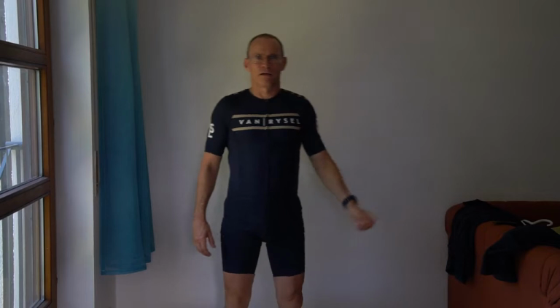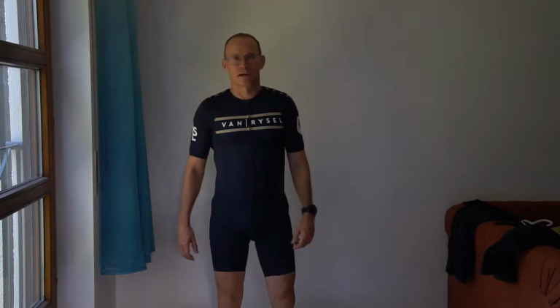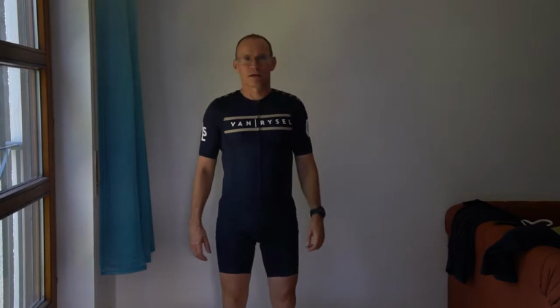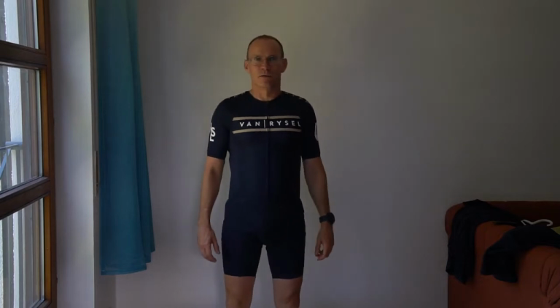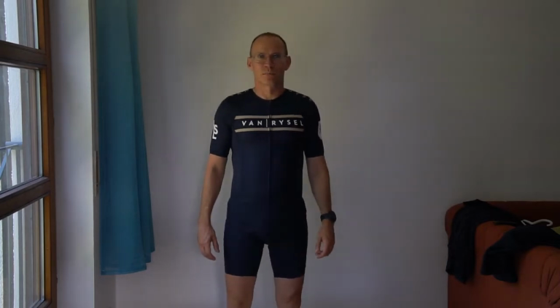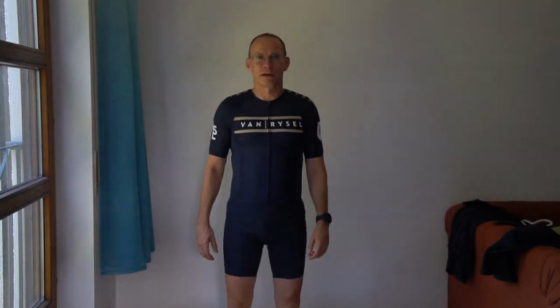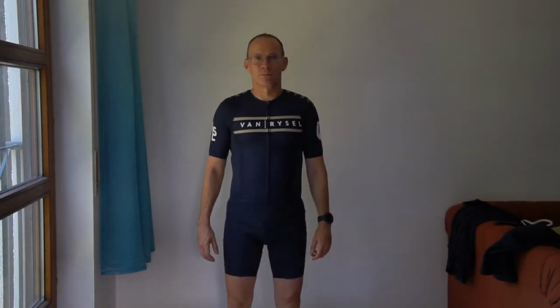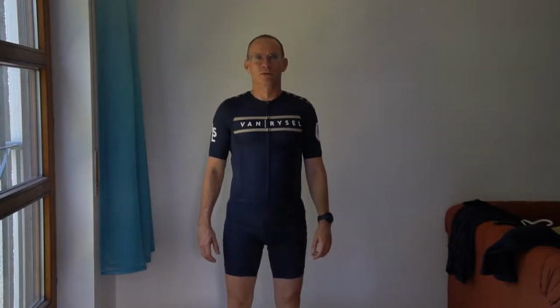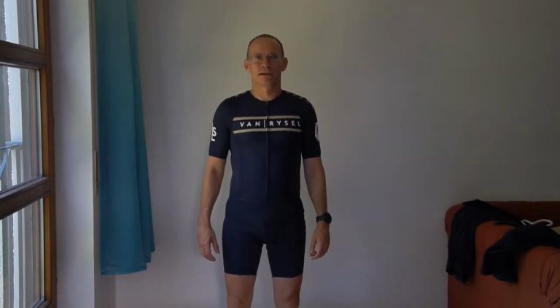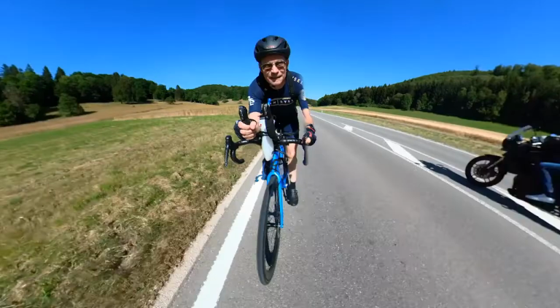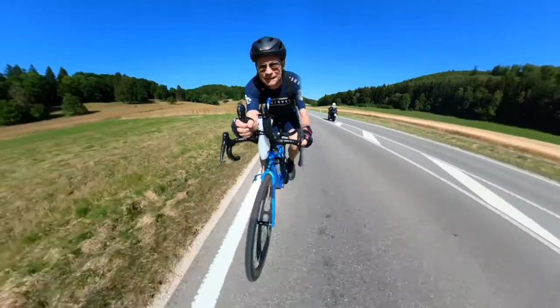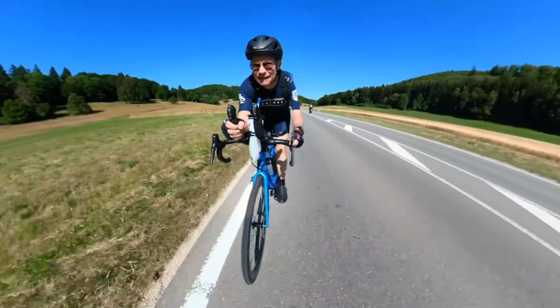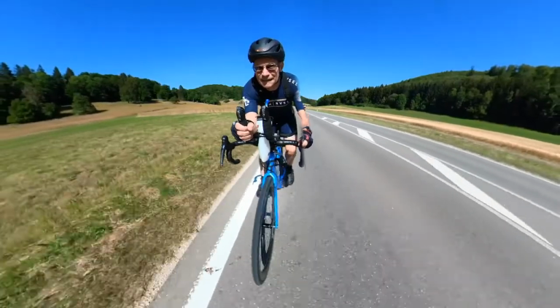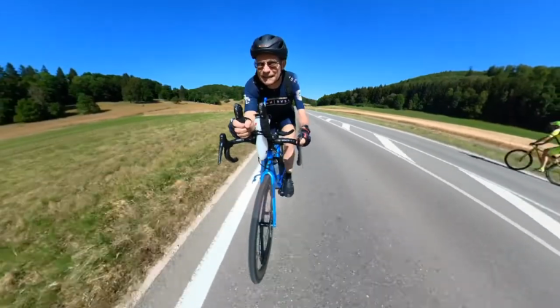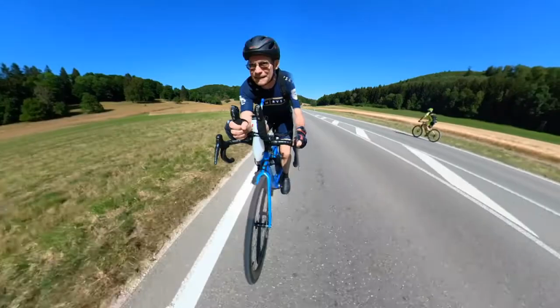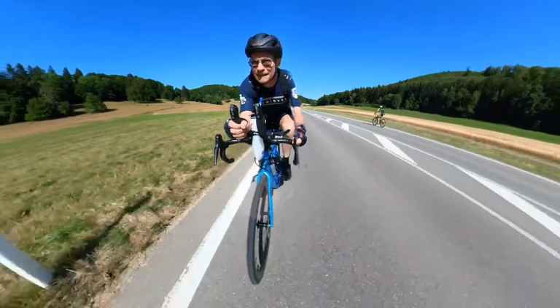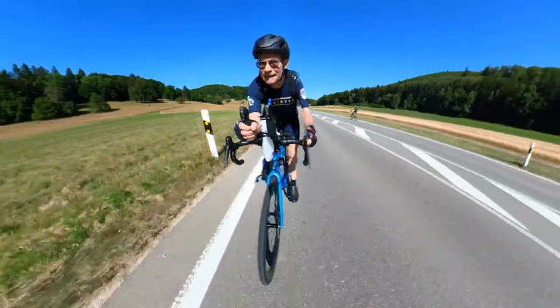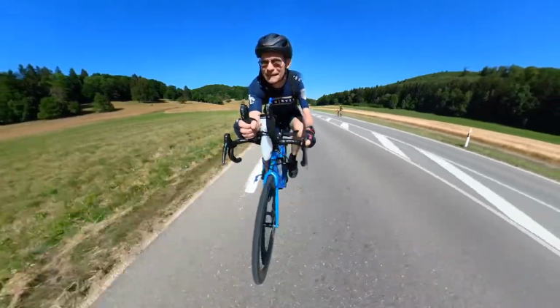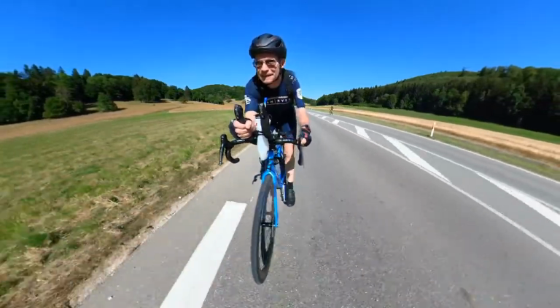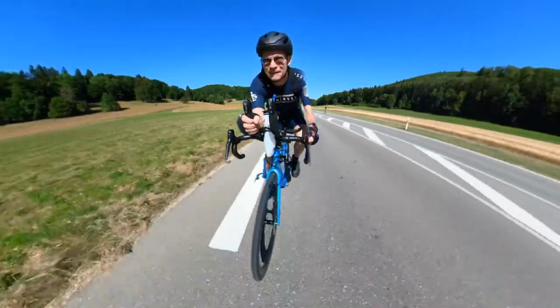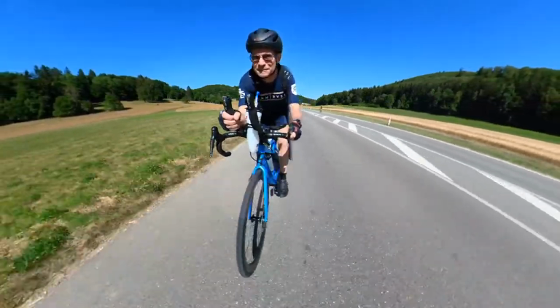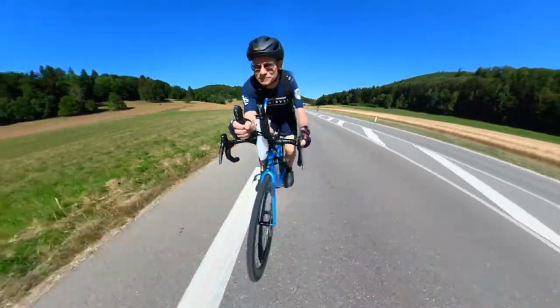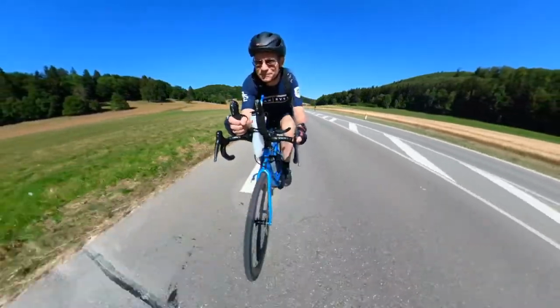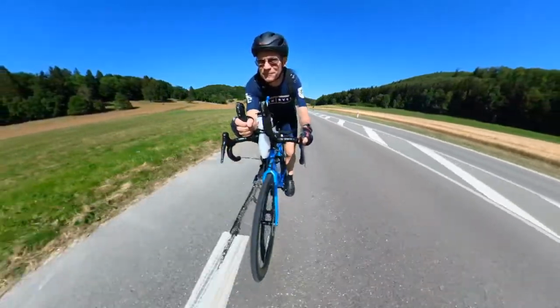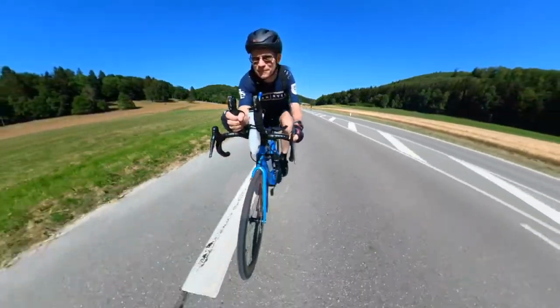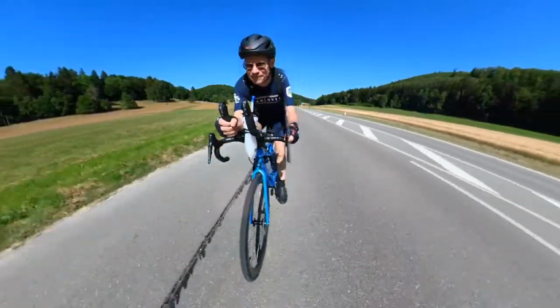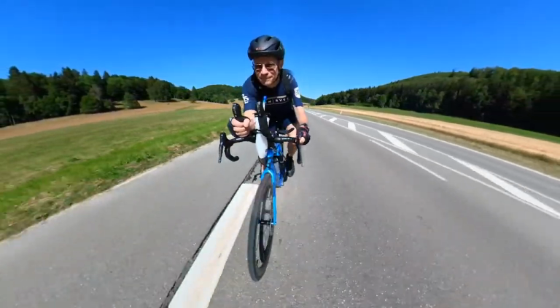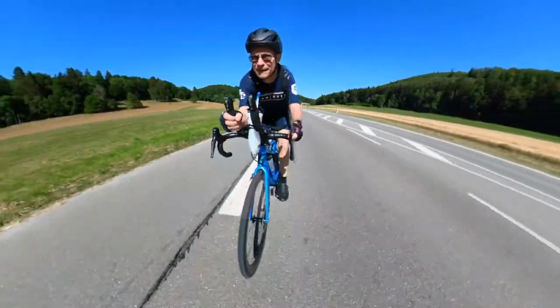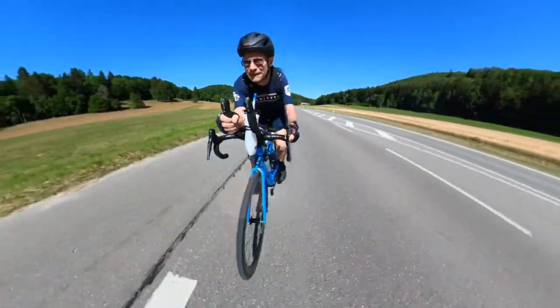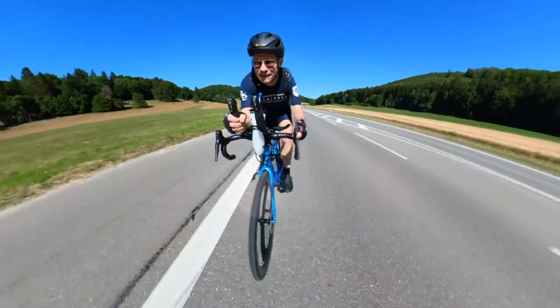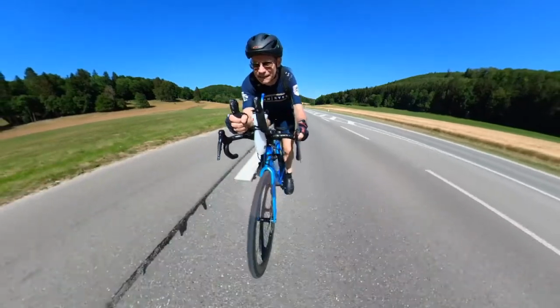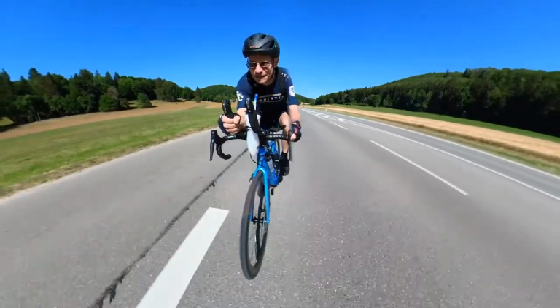I just came back from my first bike ride with my new Decathlon speed suit. I already had the old one, last year's model, and I was very happy with it. So now as a second speed suit I got this one.